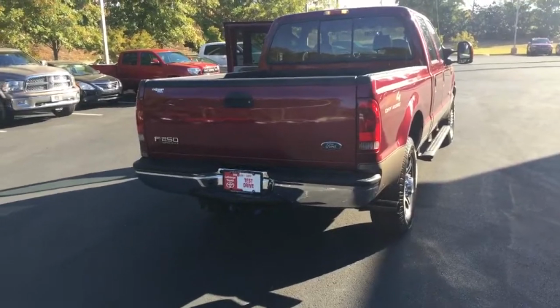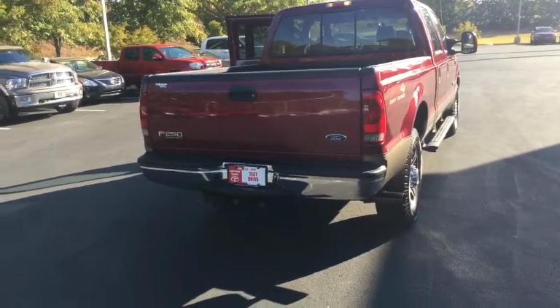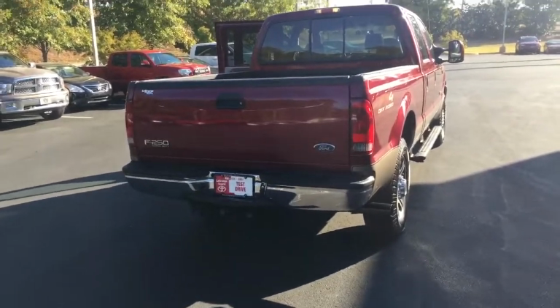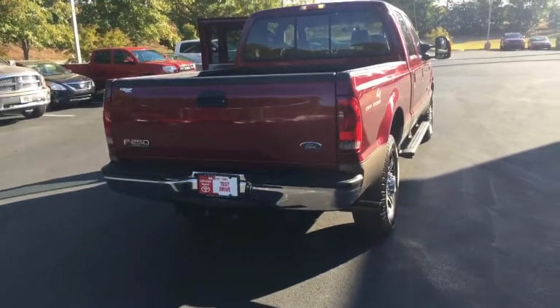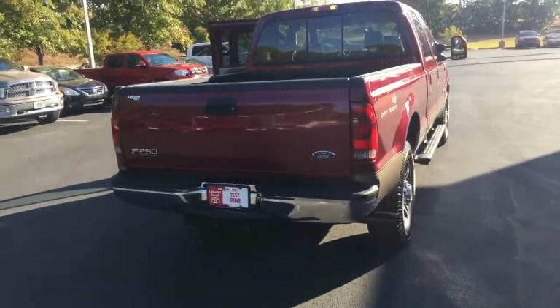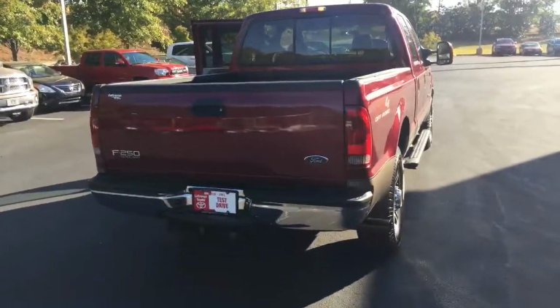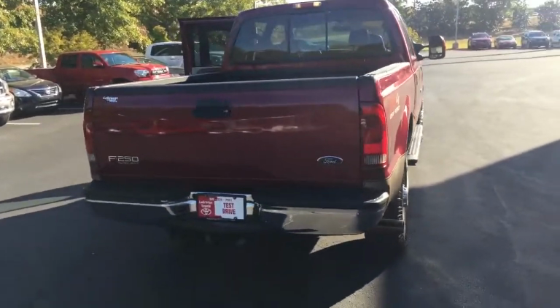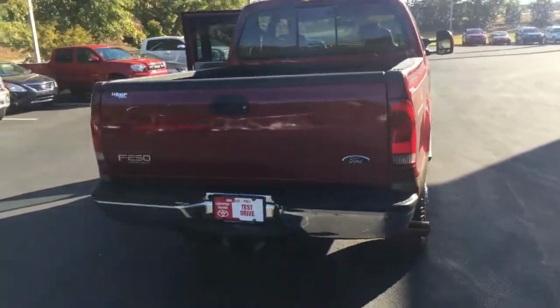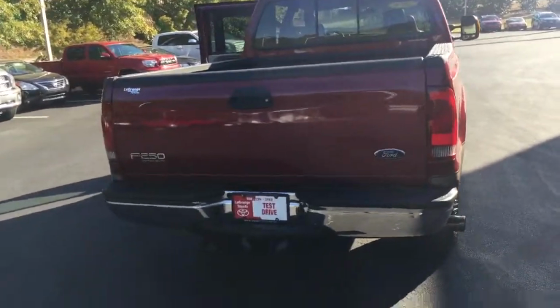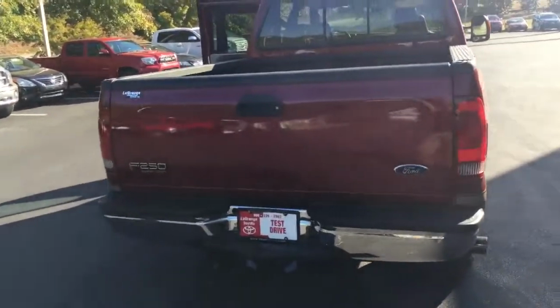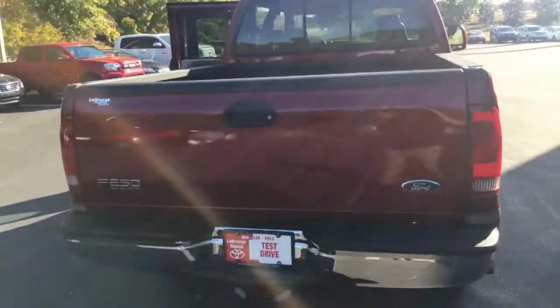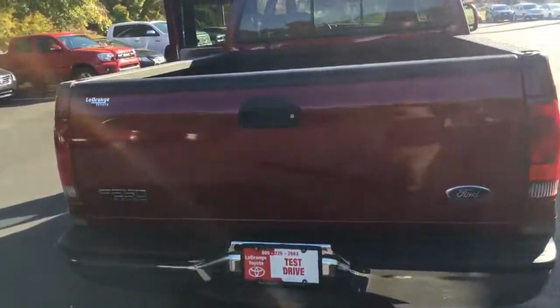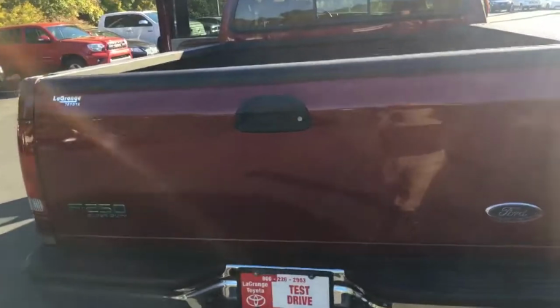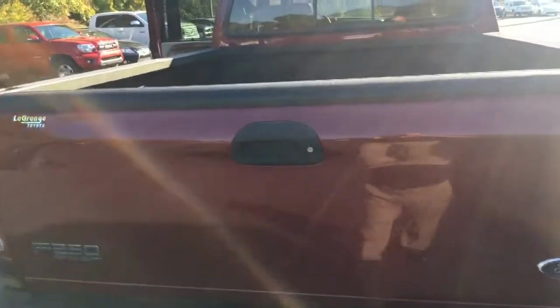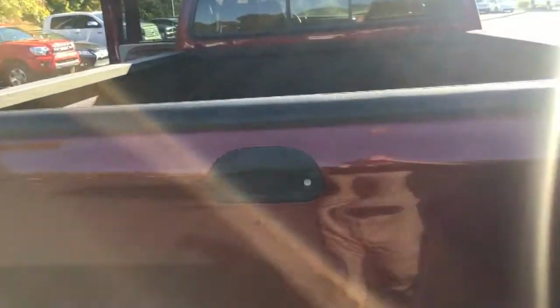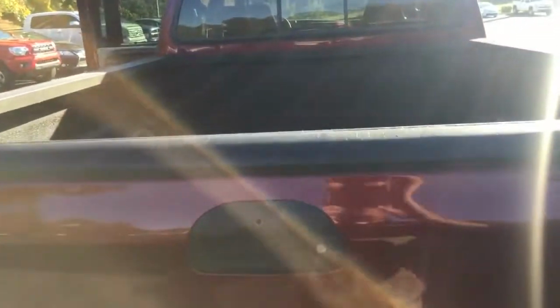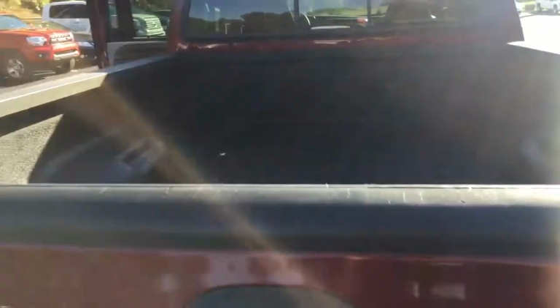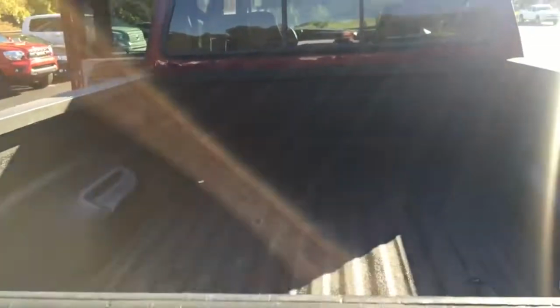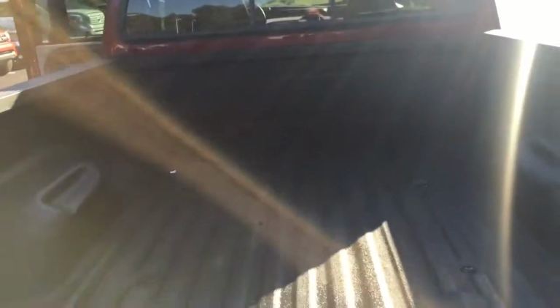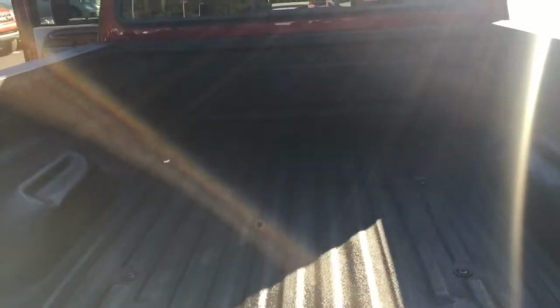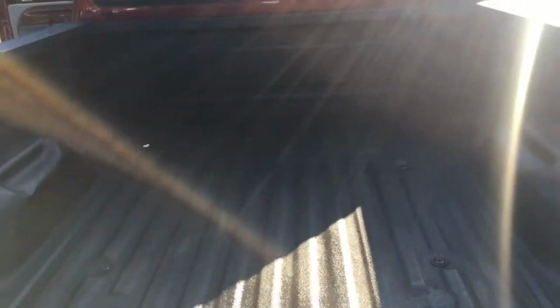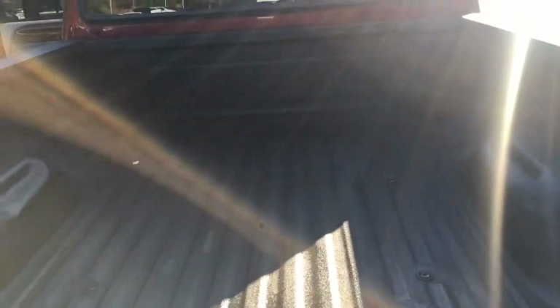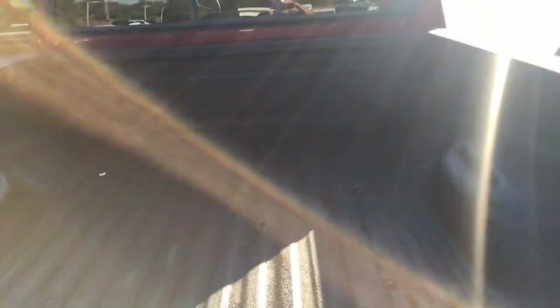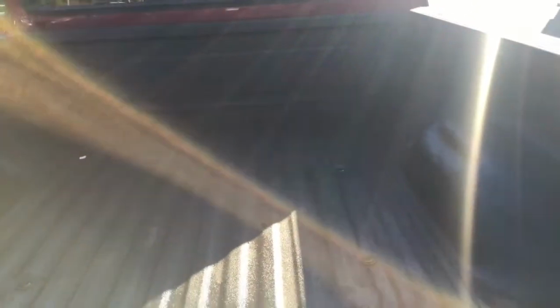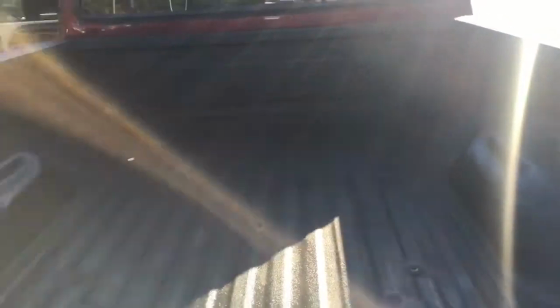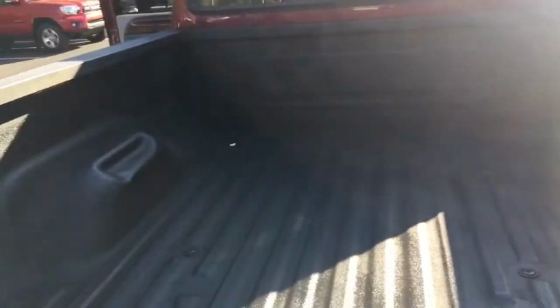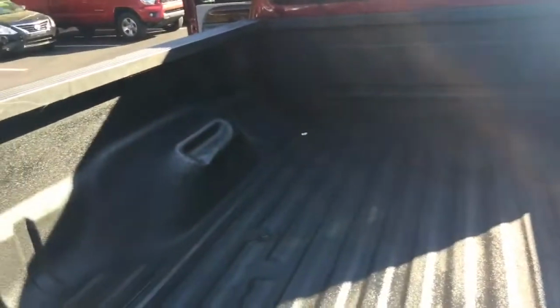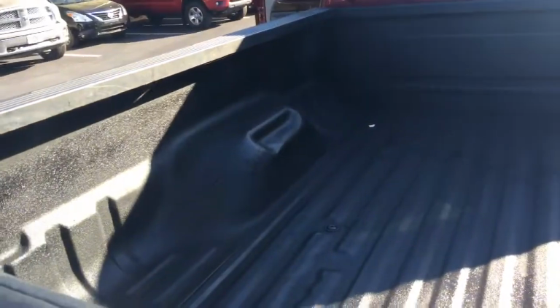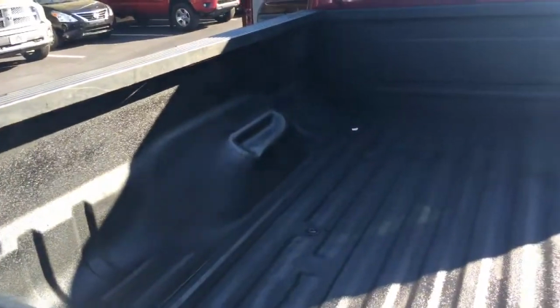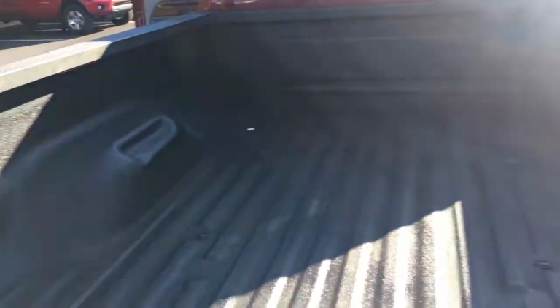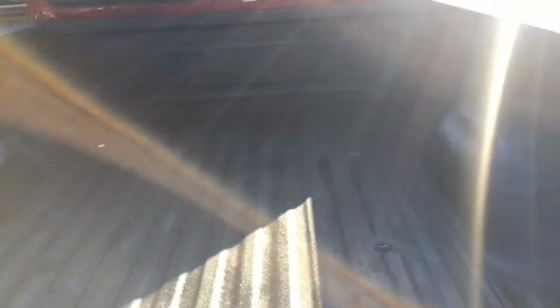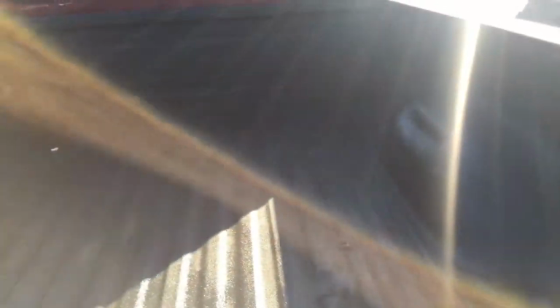You've got a nice receiver hitch back there. That sliding rear window is power too. Let you check out the bed — it's in great condition, doesn't look like anything's ever been hauled in it.